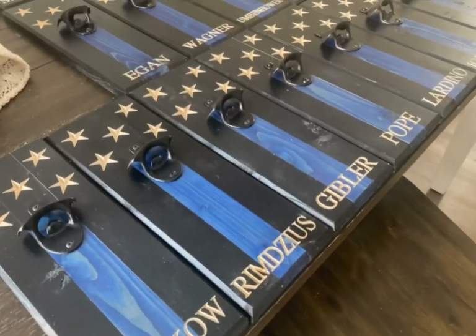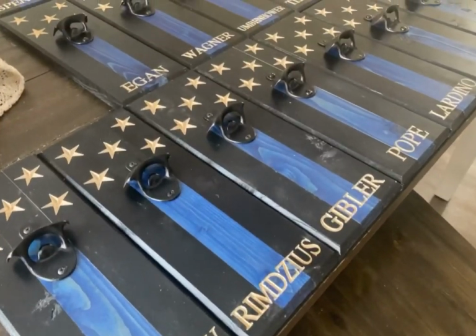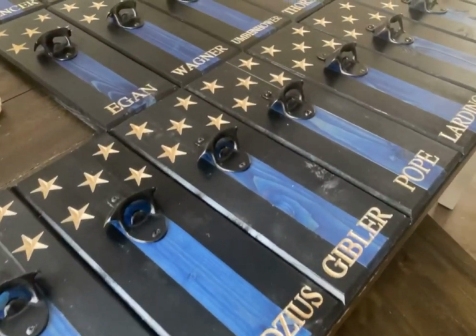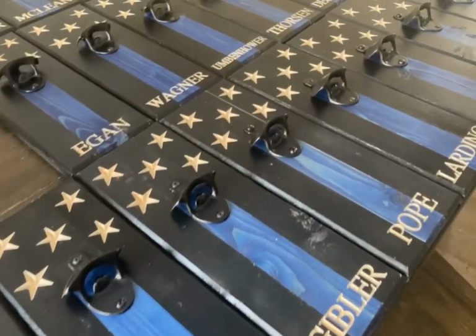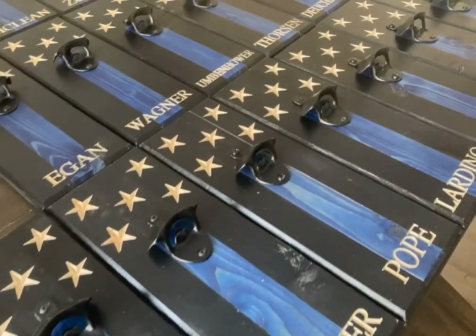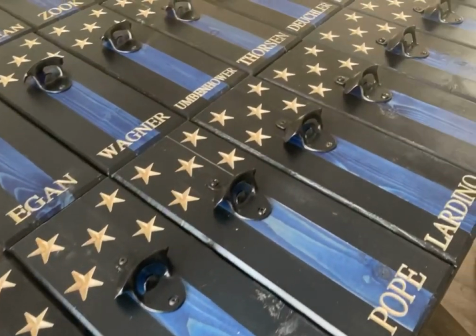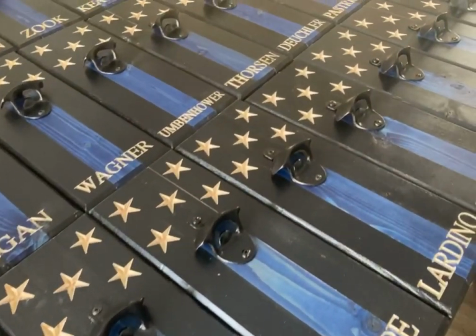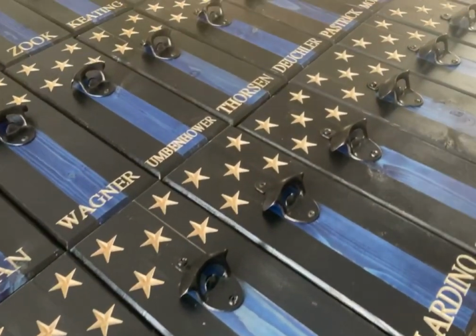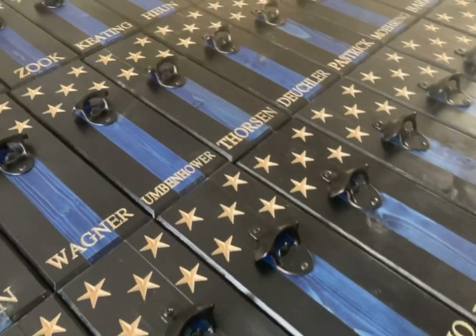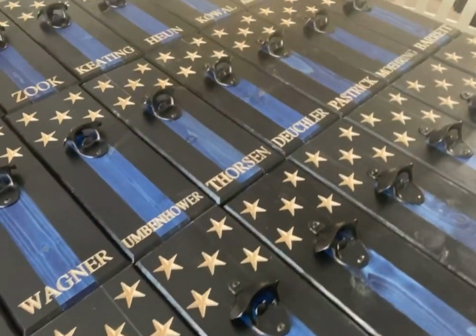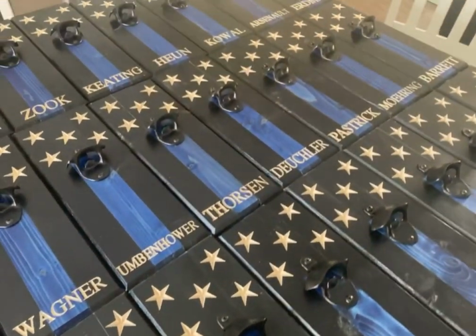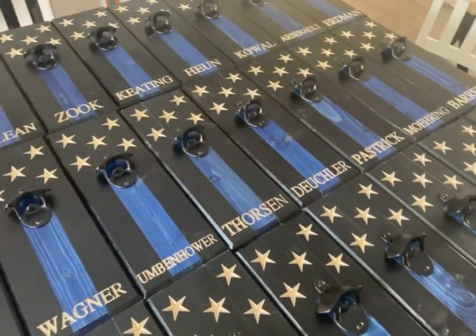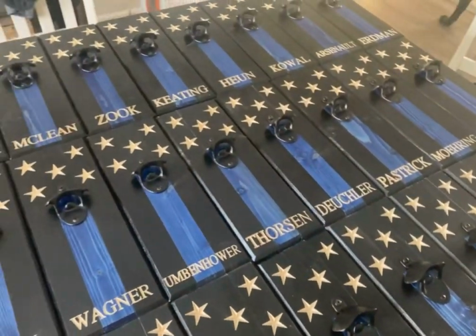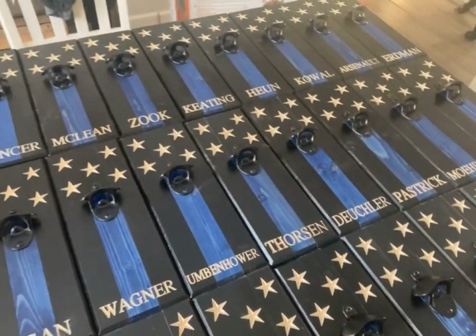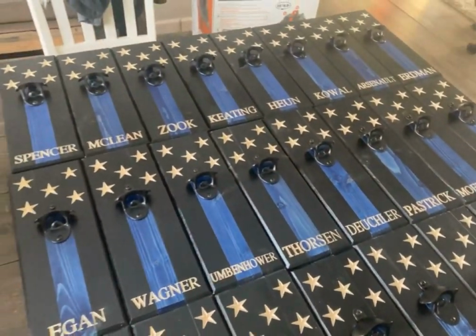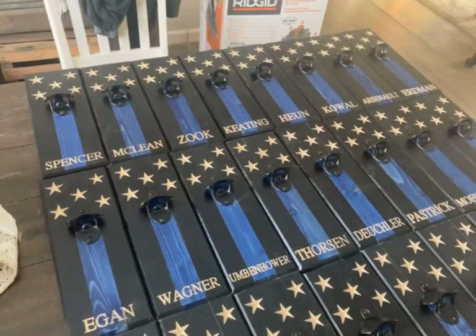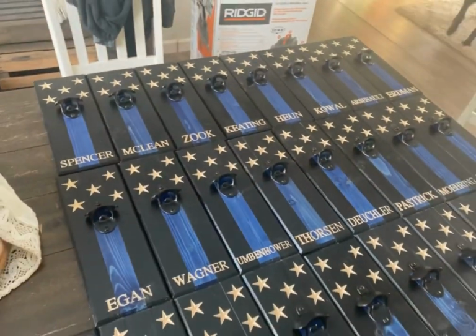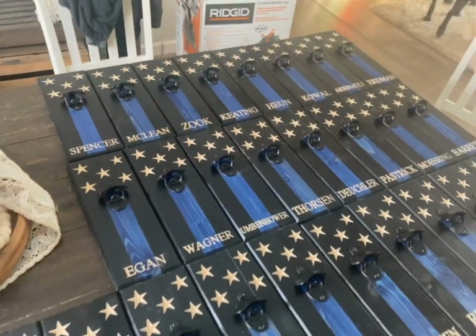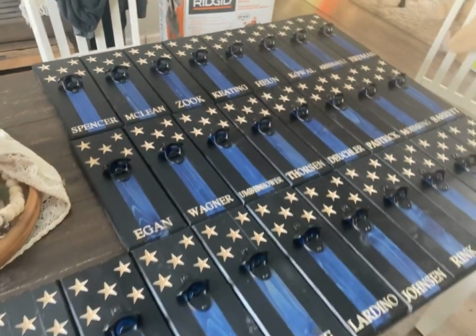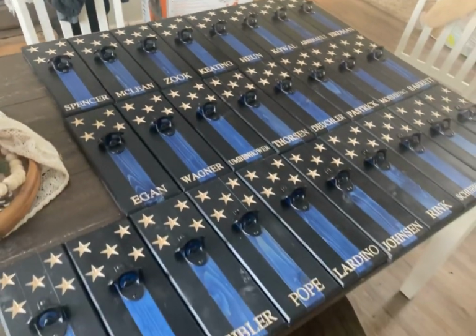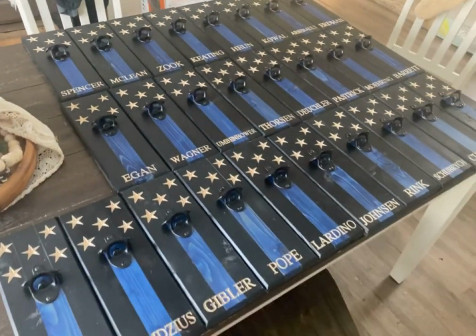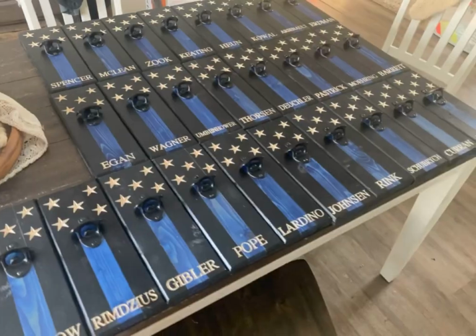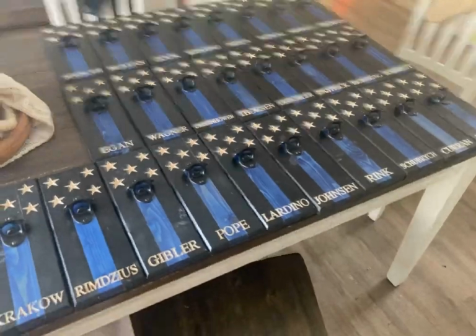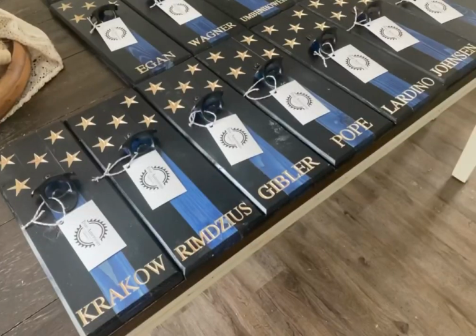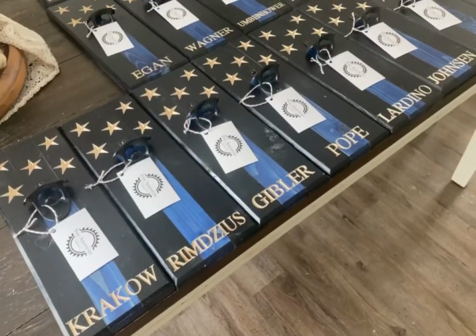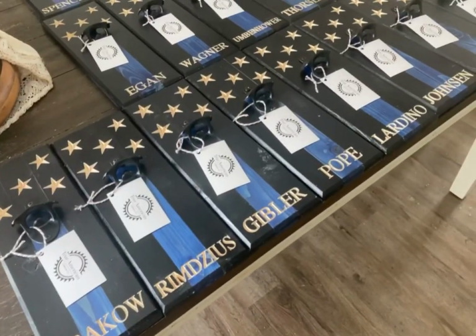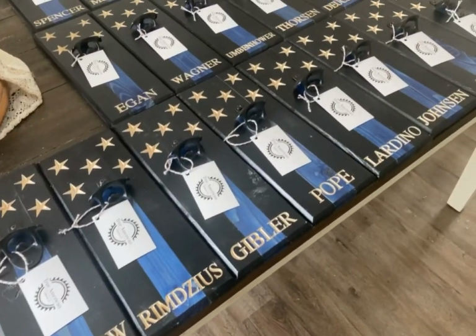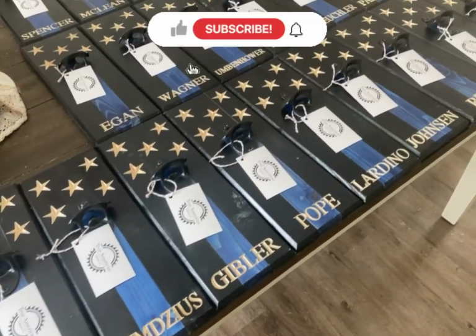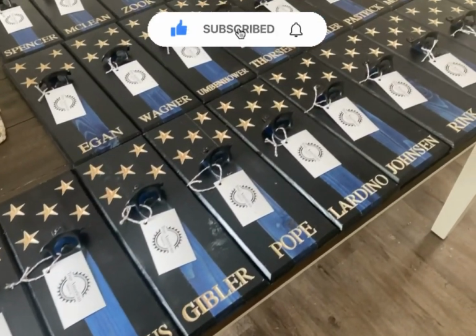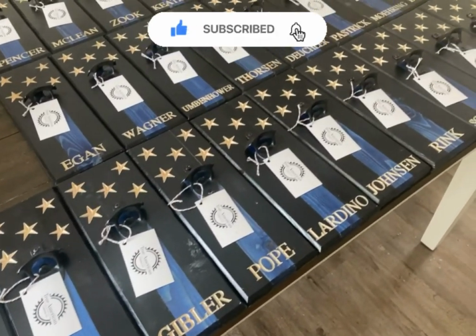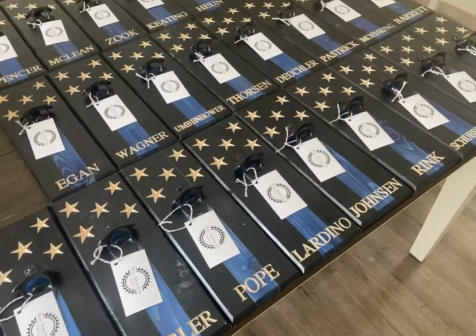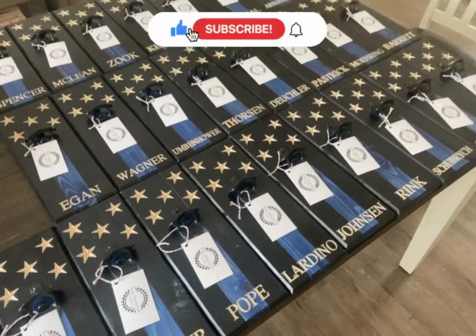I hope you all enjoyed this video — it's just a little insight into how I batch out large orders of bottle cap openers. If you did like this video, go and hit that like button for me, and if you want to see more like it in the future, hit subscribe.